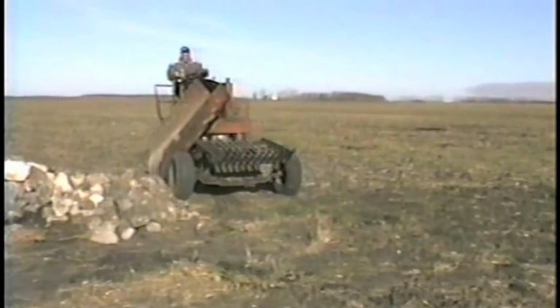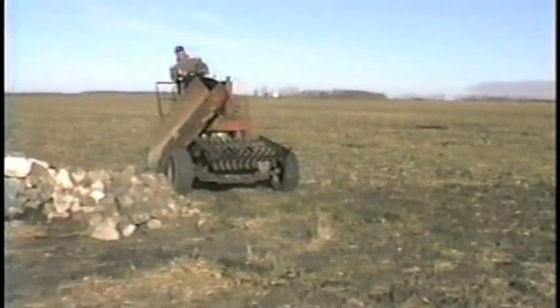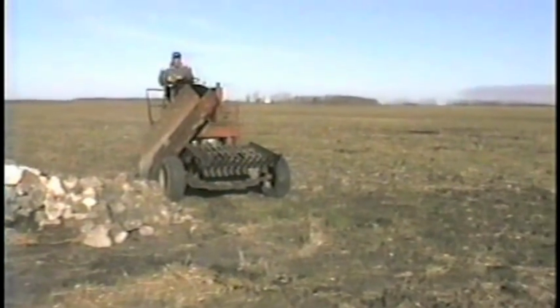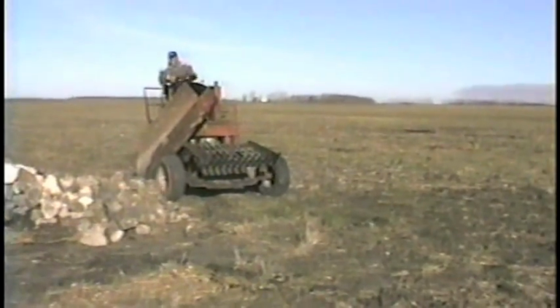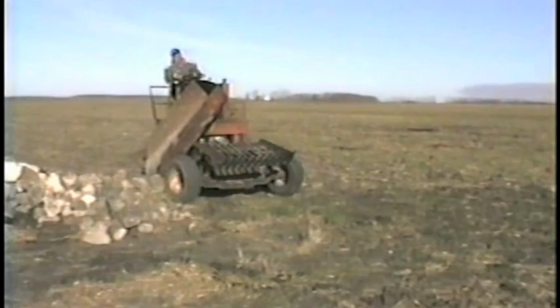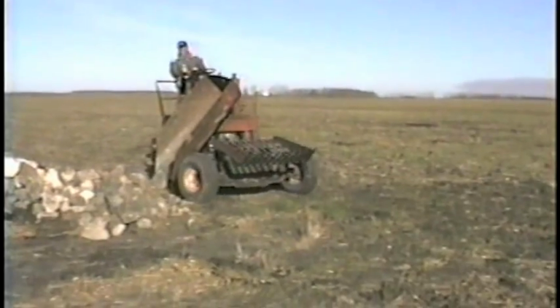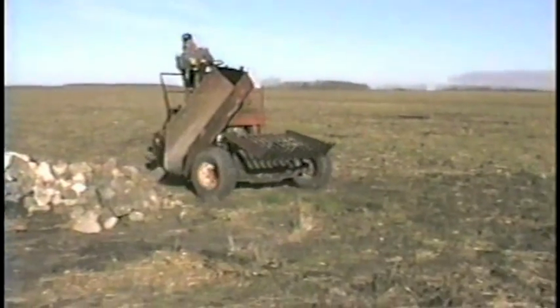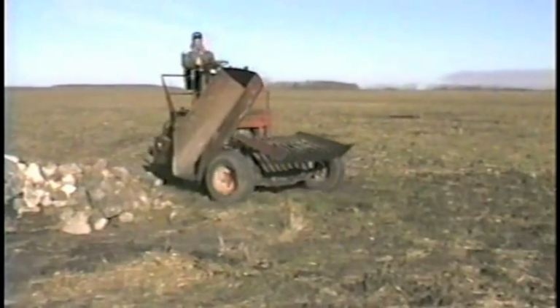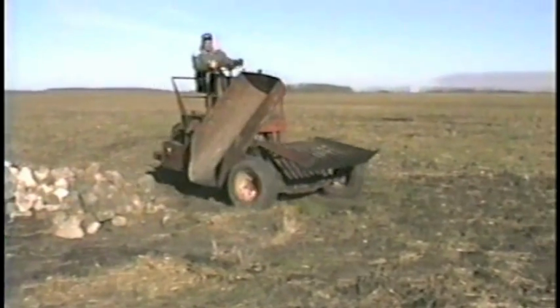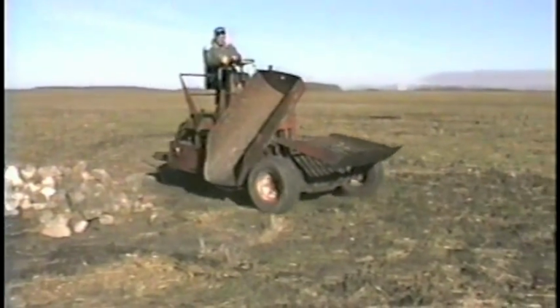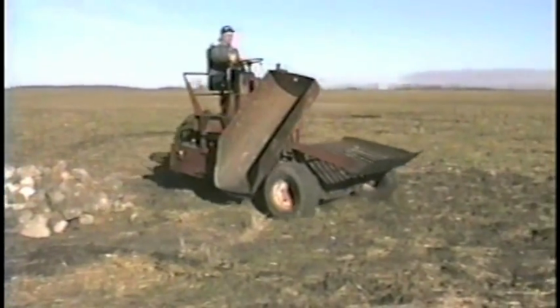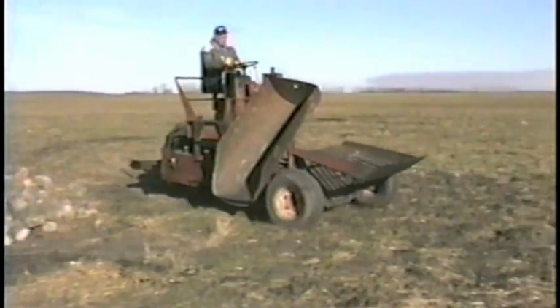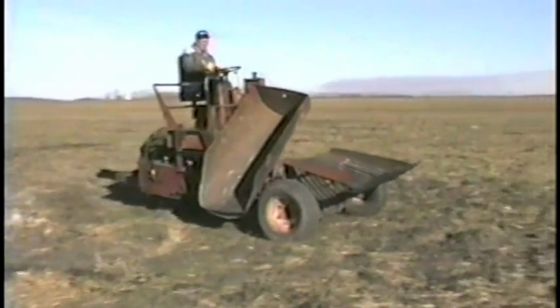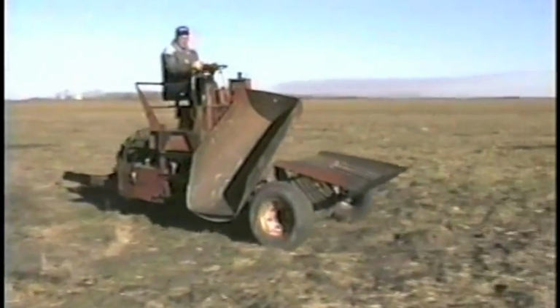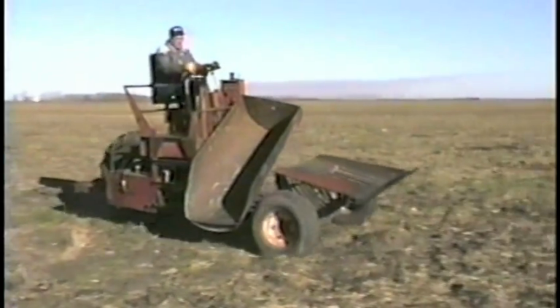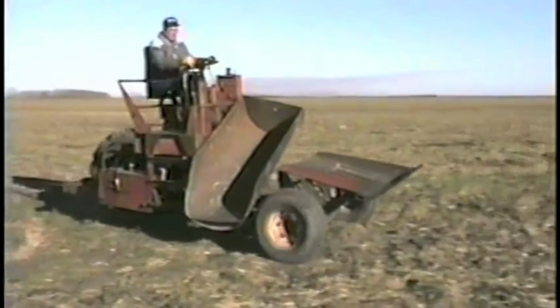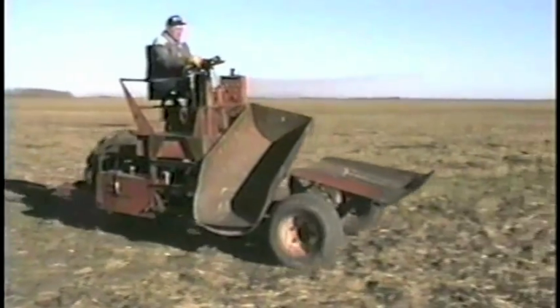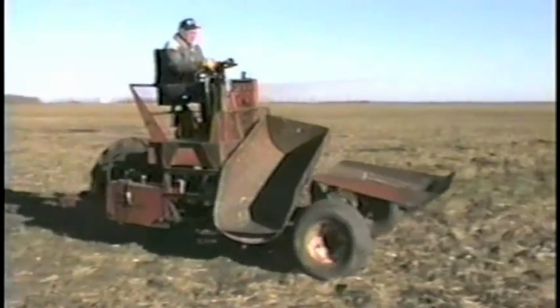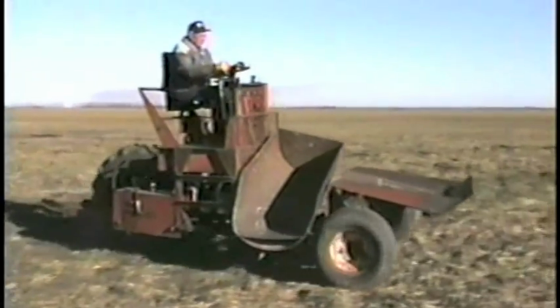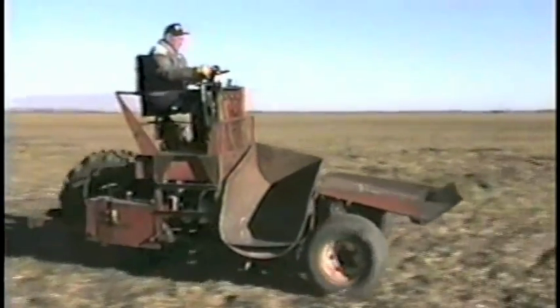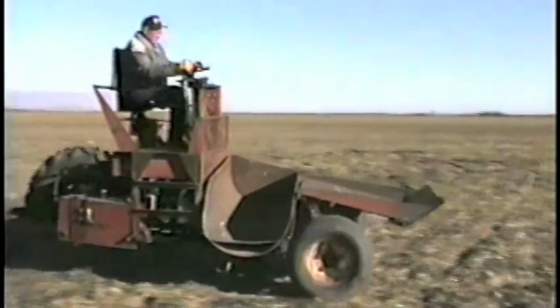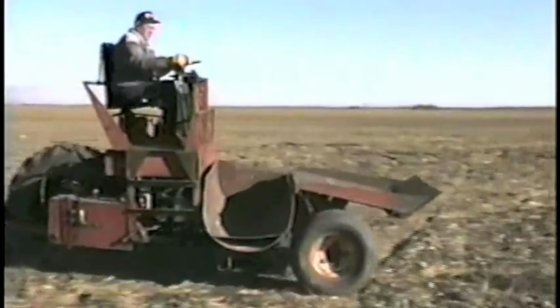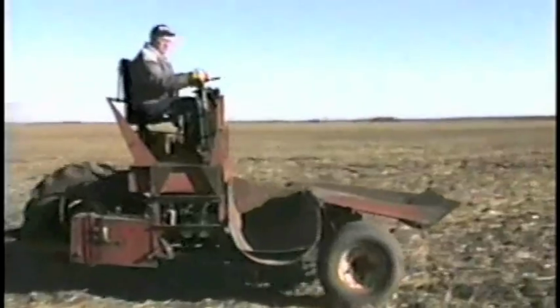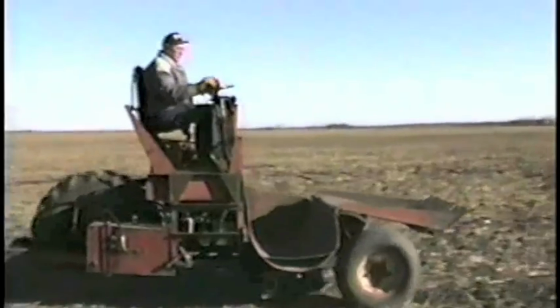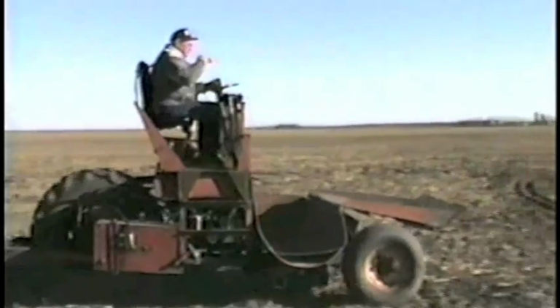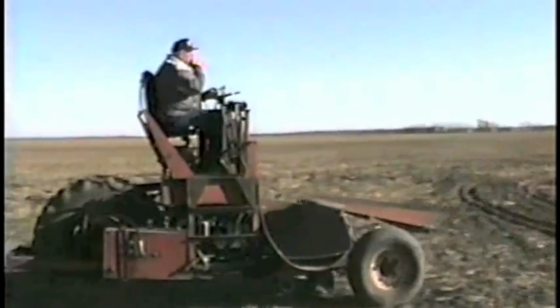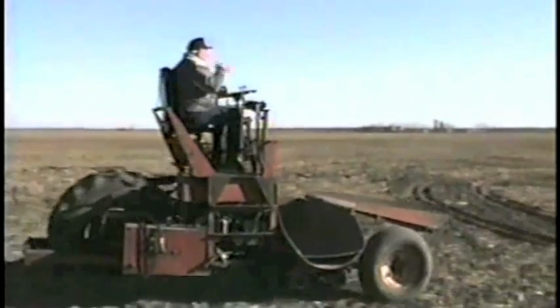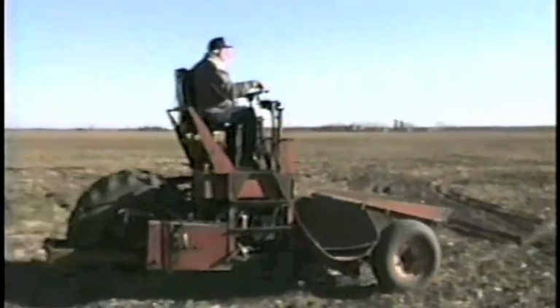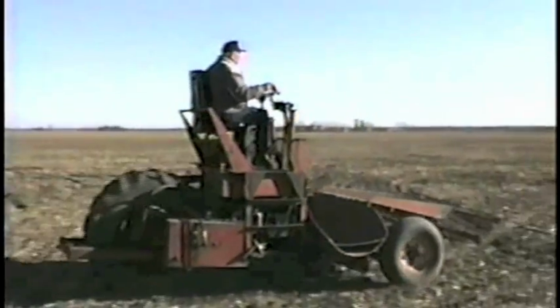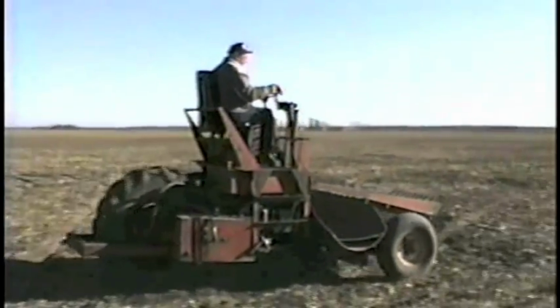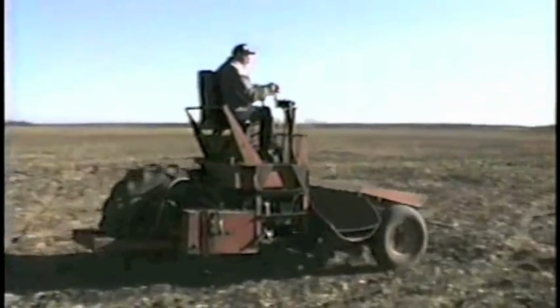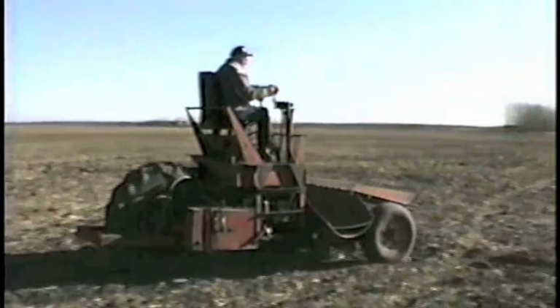The picker has several thousand hours on it and has given very good service. It will pick rocks anywhere from three and a half inches up to 500 pounds.